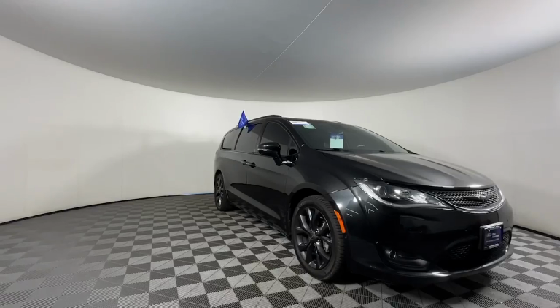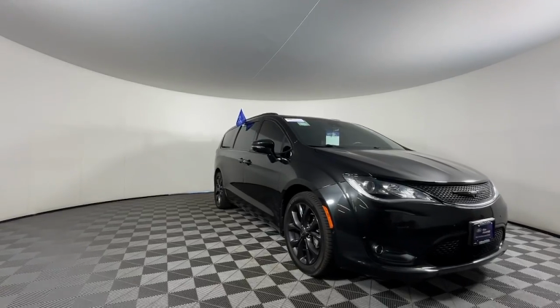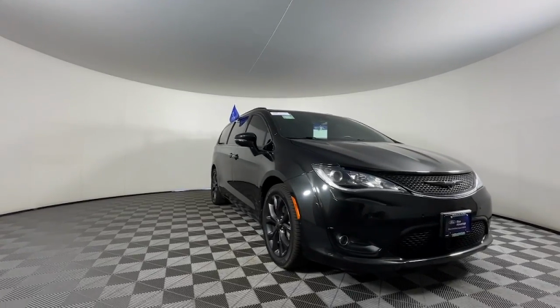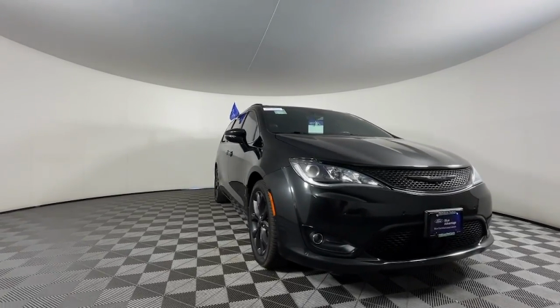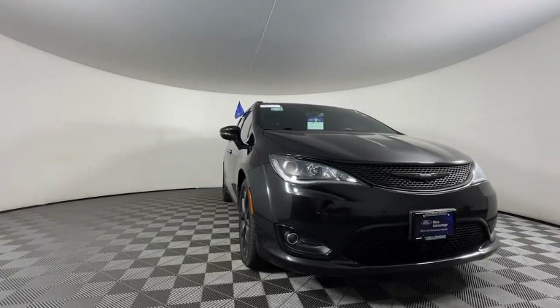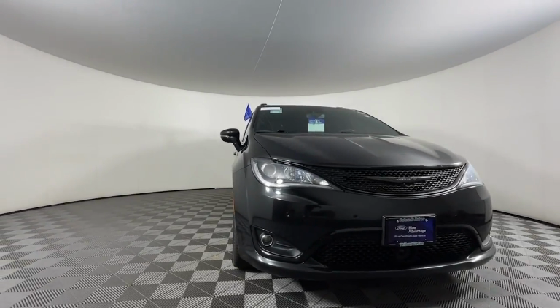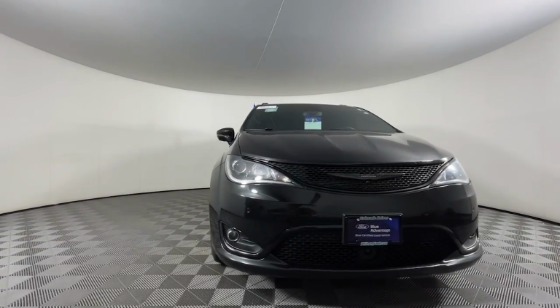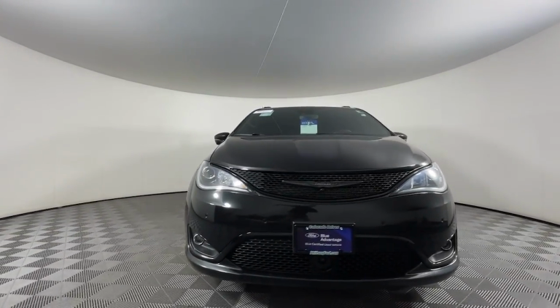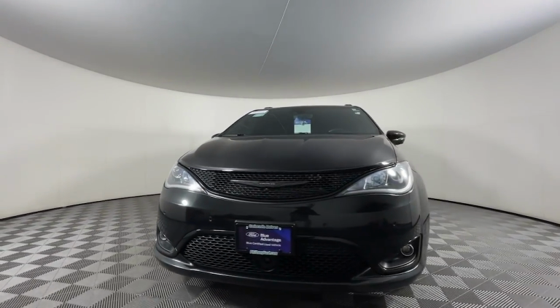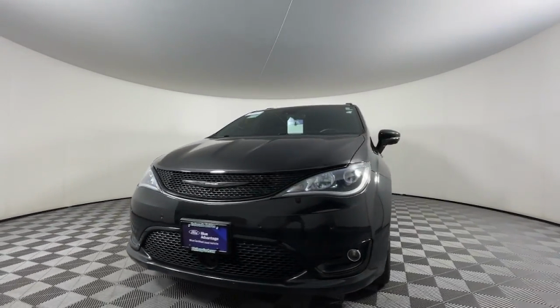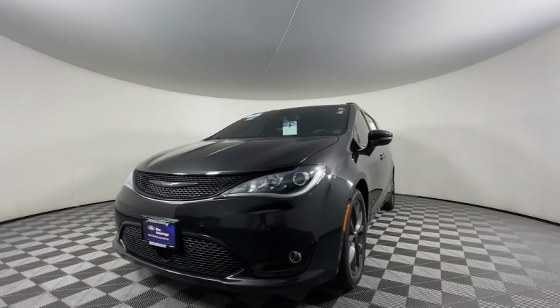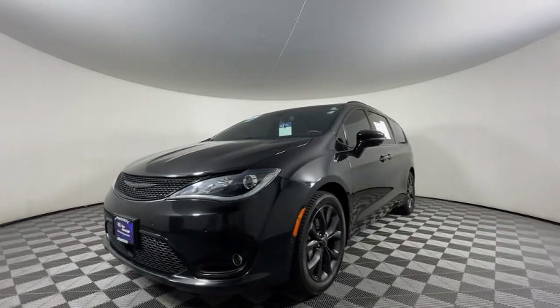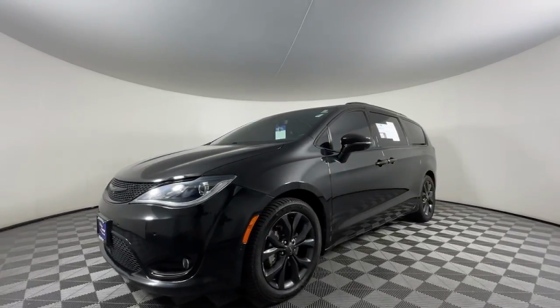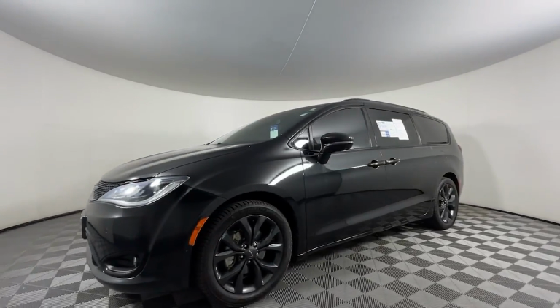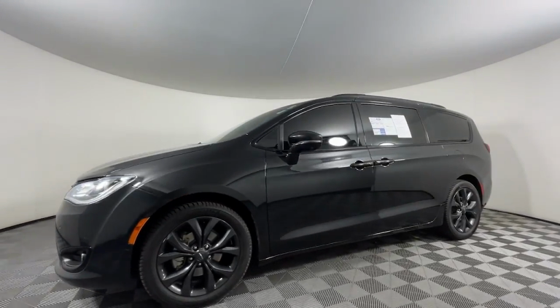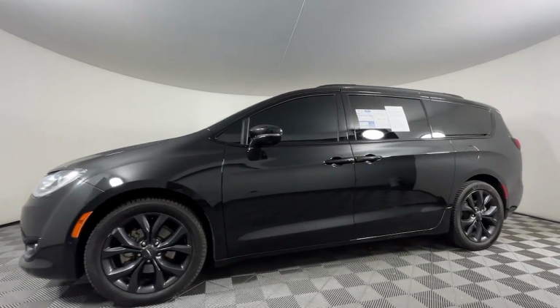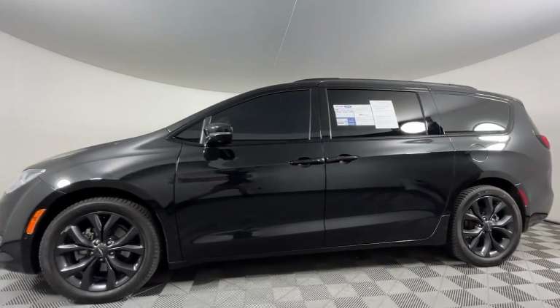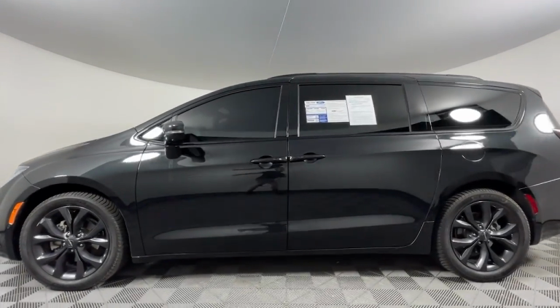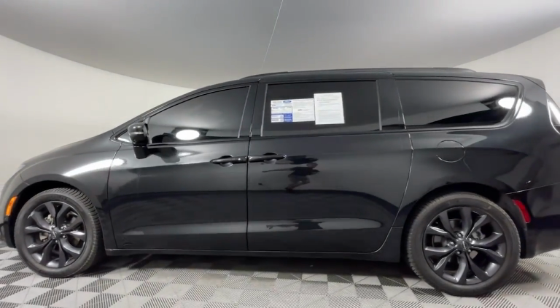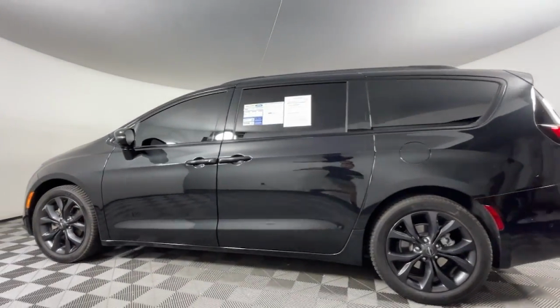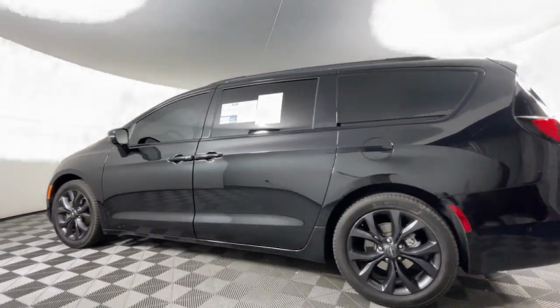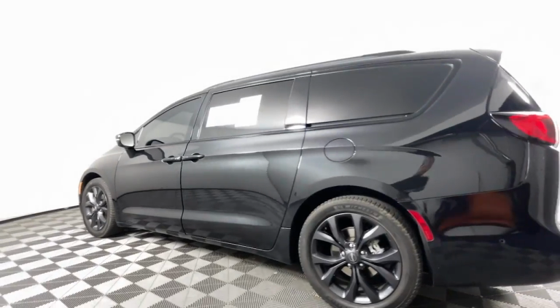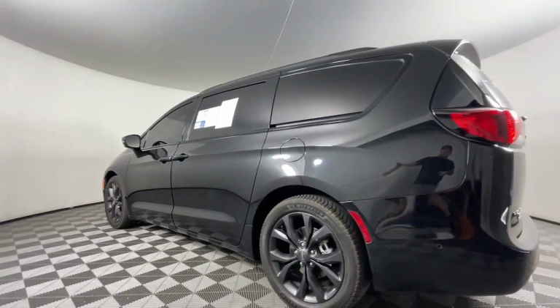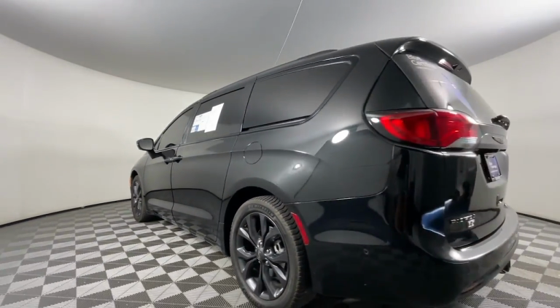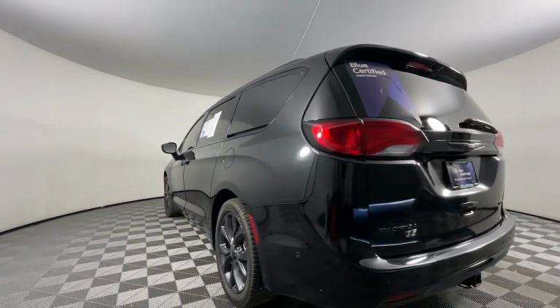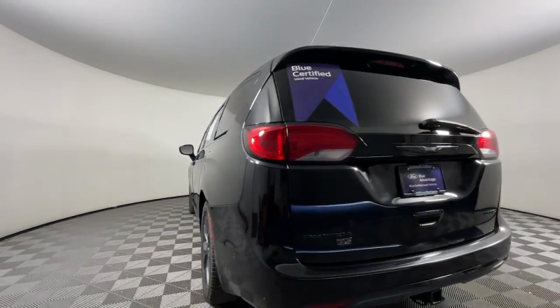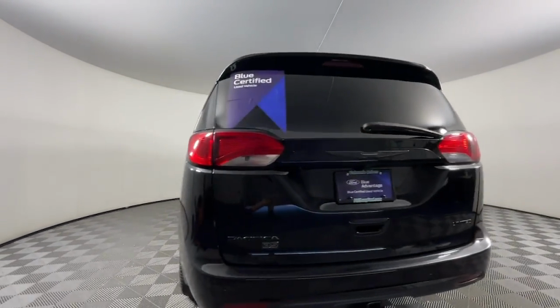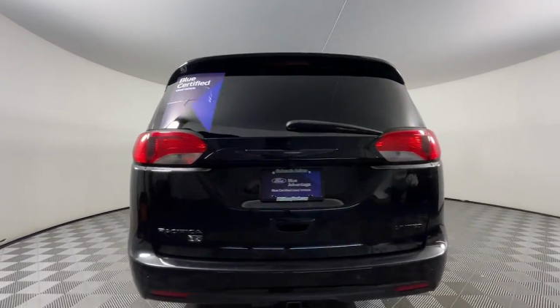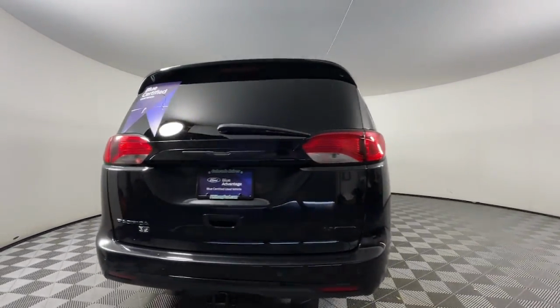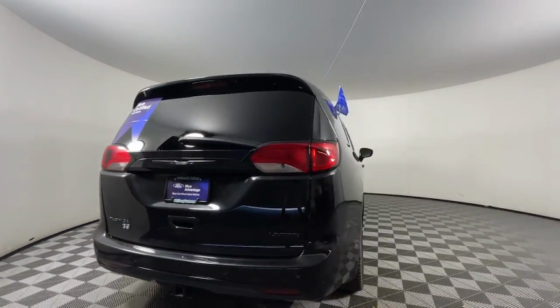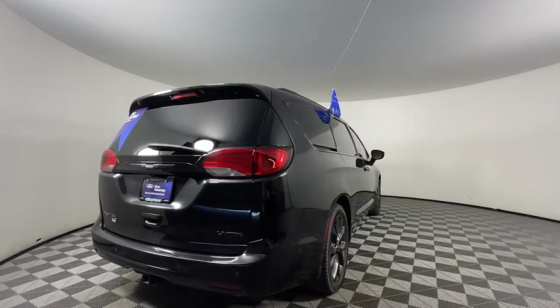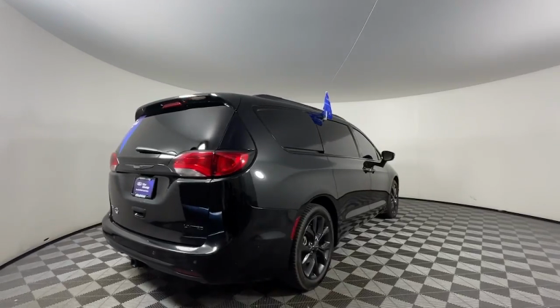You just found the 2020 Chrysler Pacifica. This vehicle is an outstanding buy with fewer than 90,000 miles on the odometer. Choose the minivan that's safe, smart, comfortable, and fun to drive. The Pacifica ticks all the boxes.